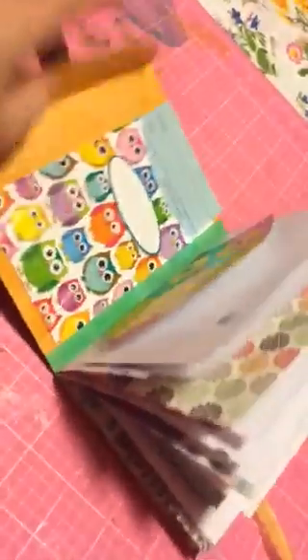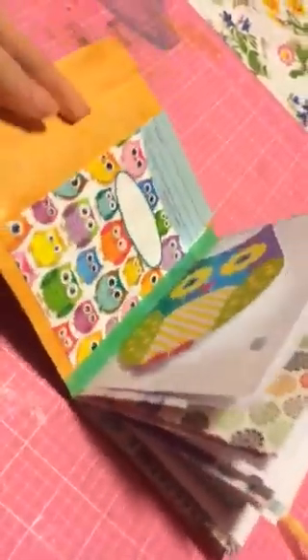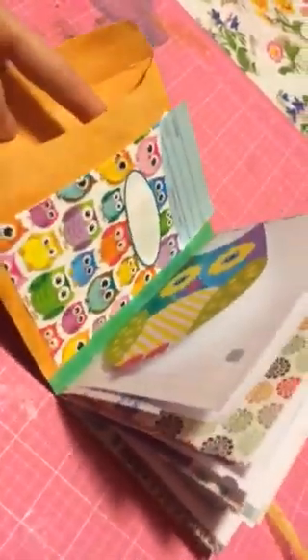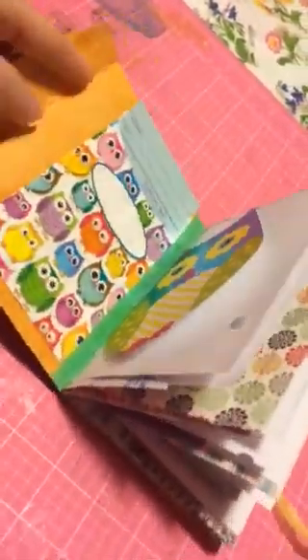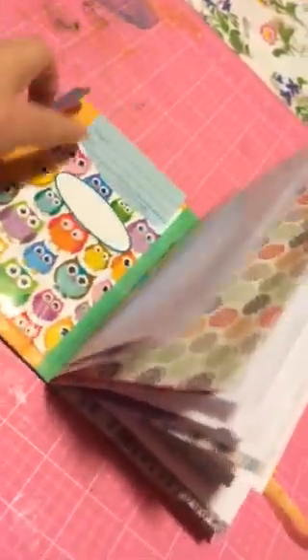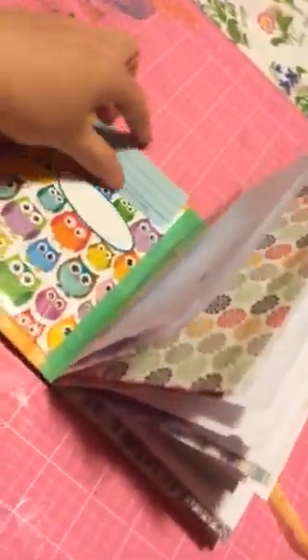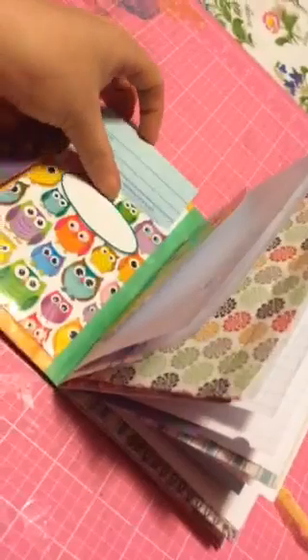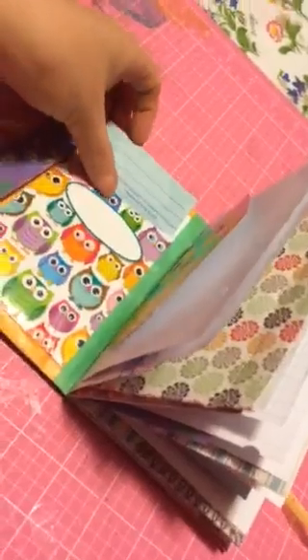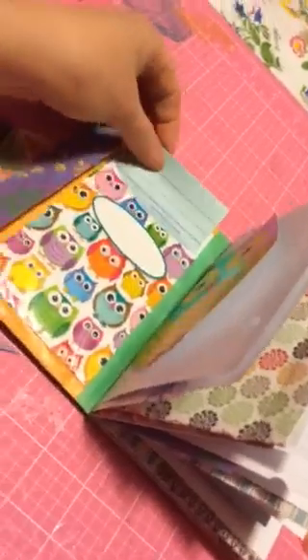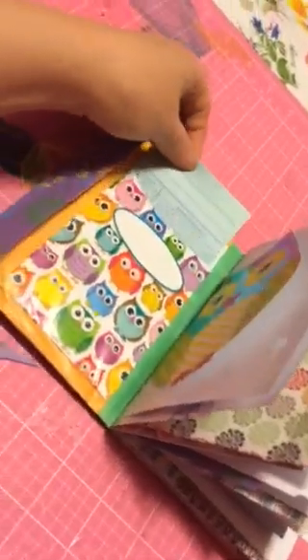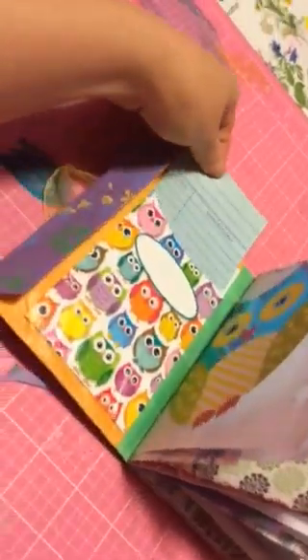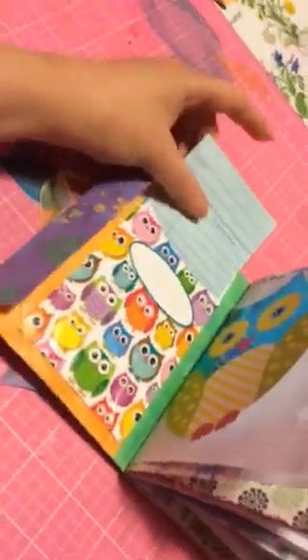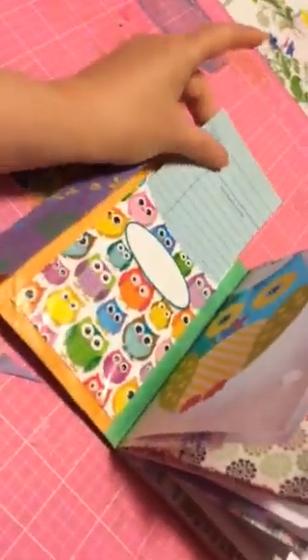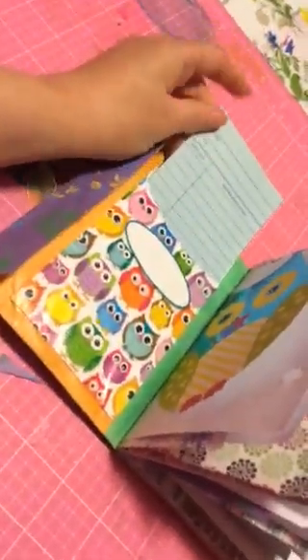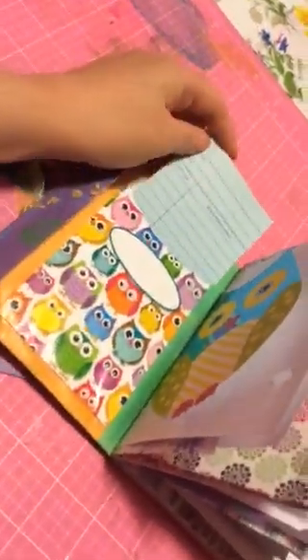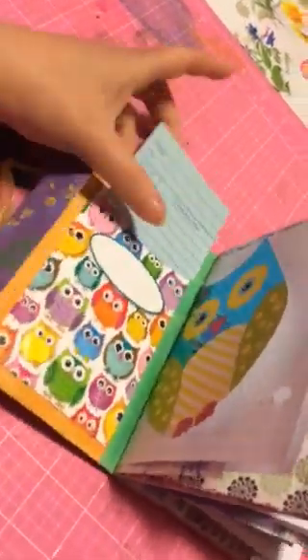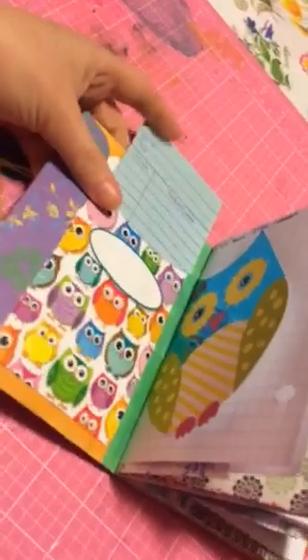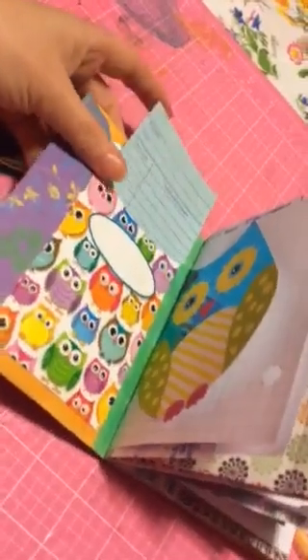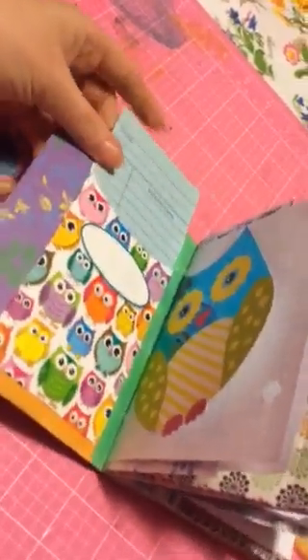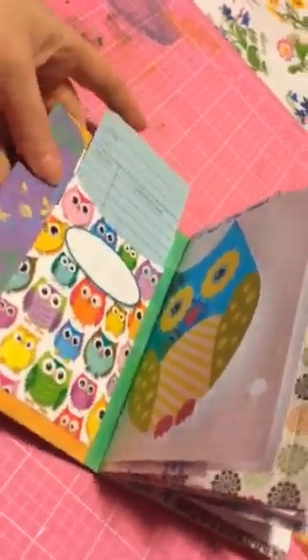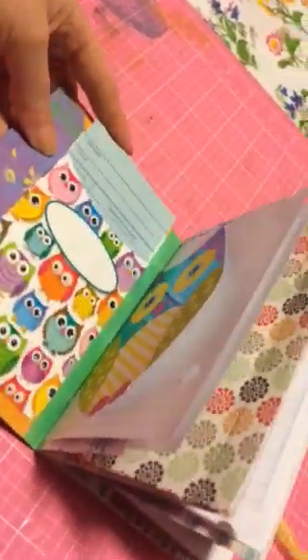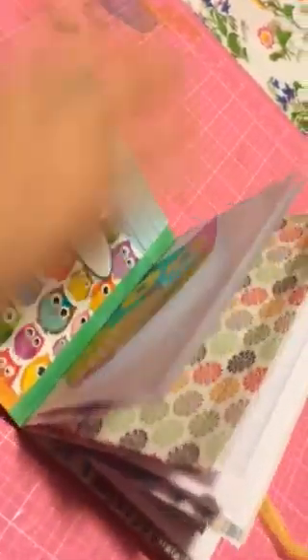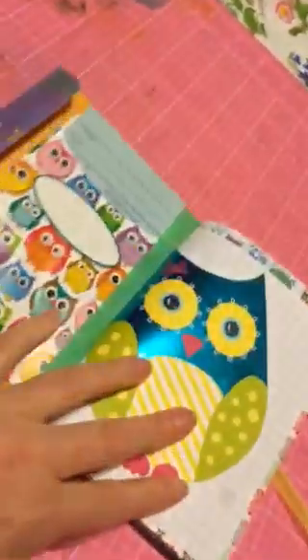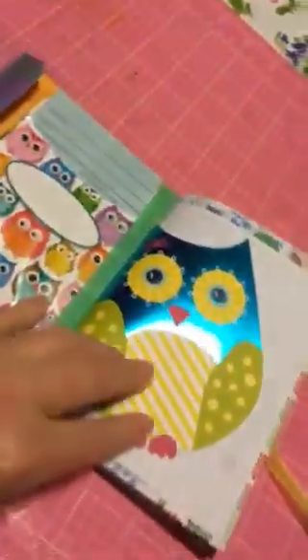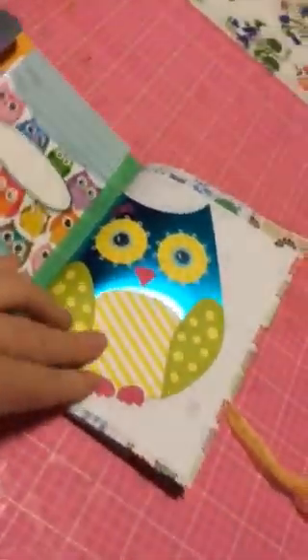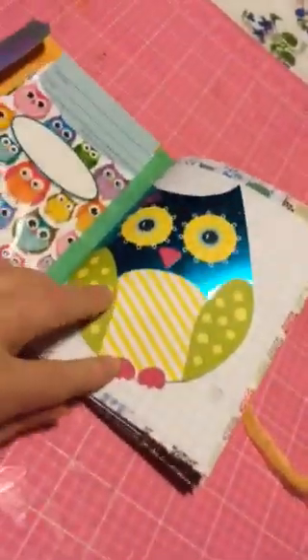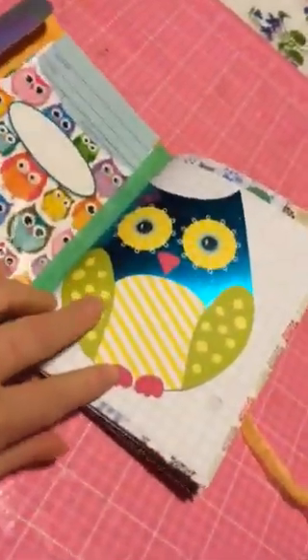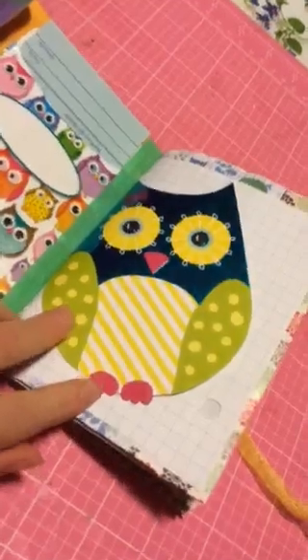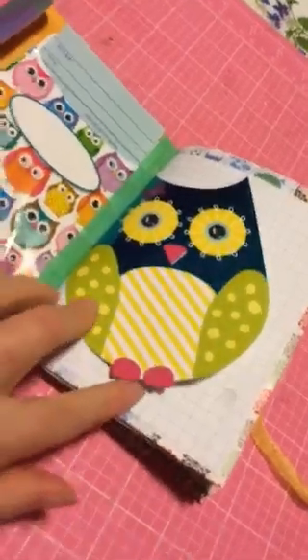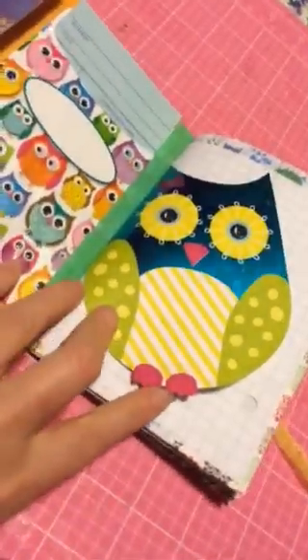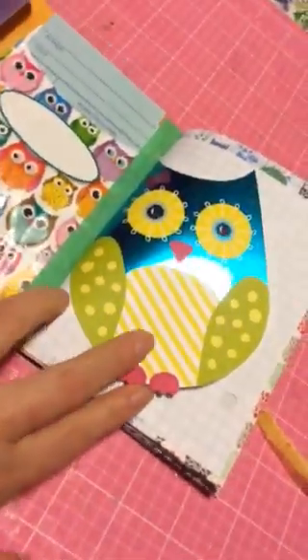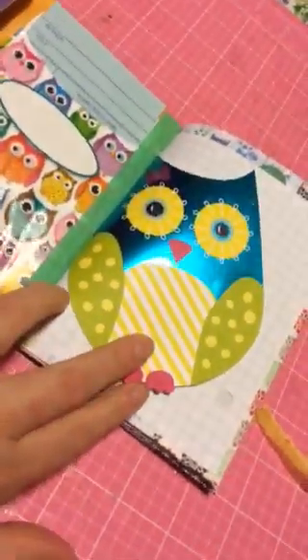In here I just have some extra paper that I'll use in the journal. There's an owl library card in the front. A lot of this is the owl ephemera that I've been collecting and not using, so I decided it's time to use it.